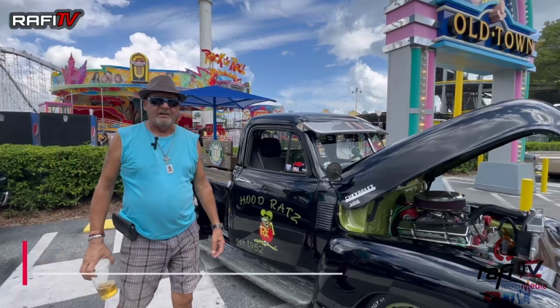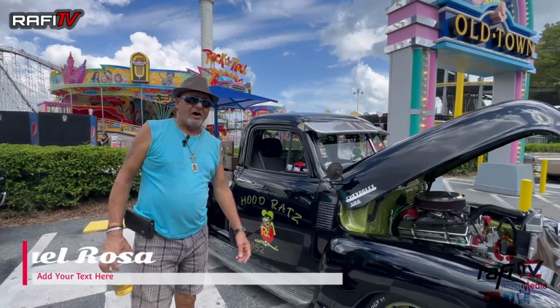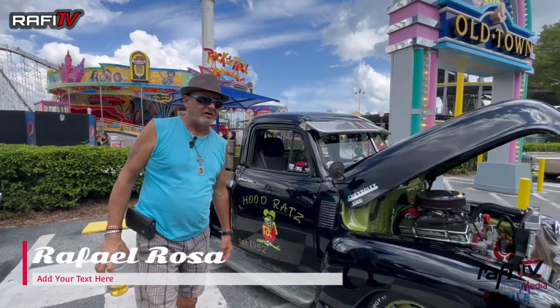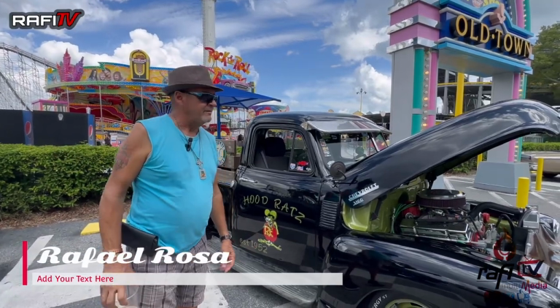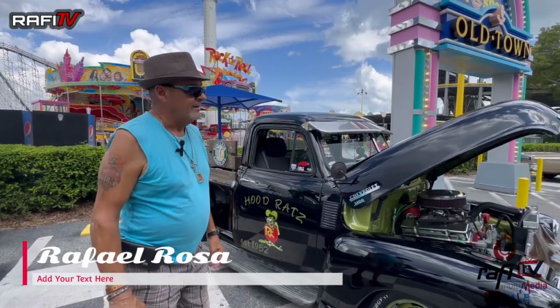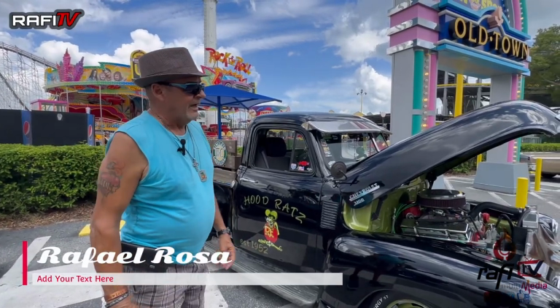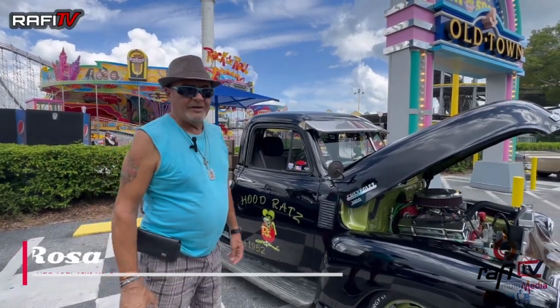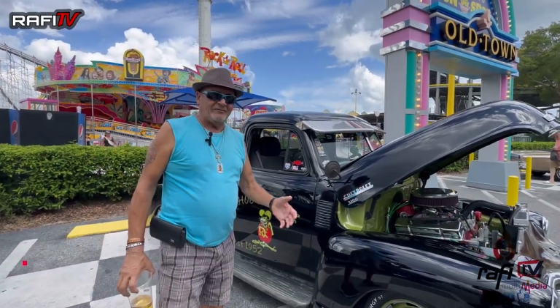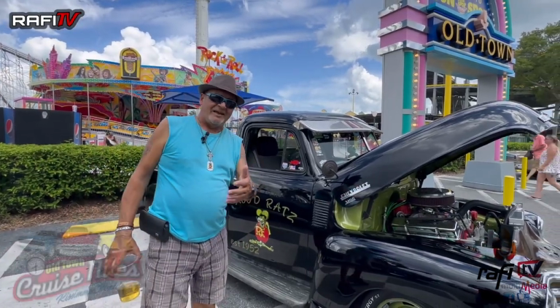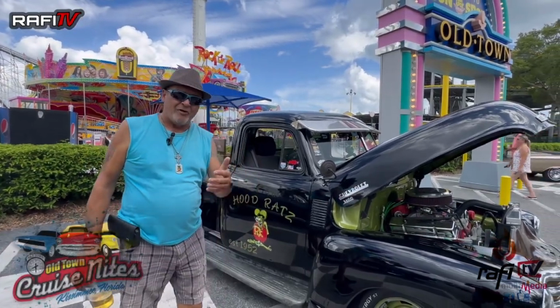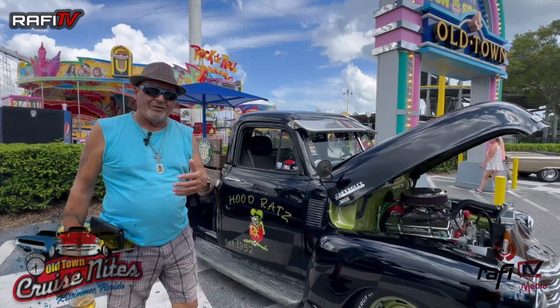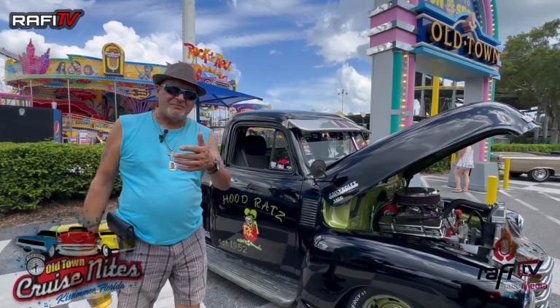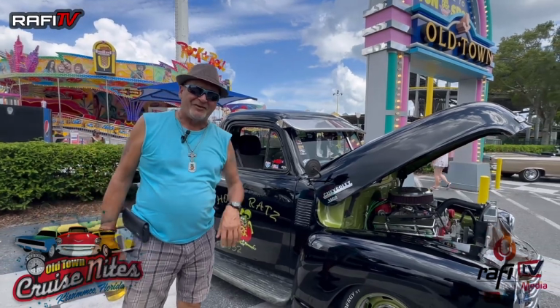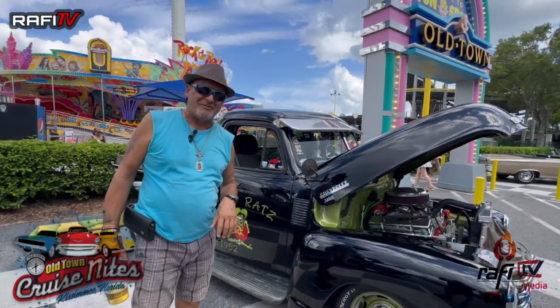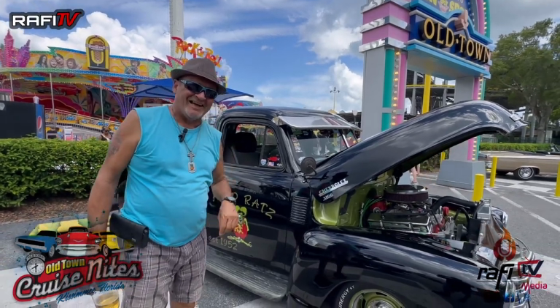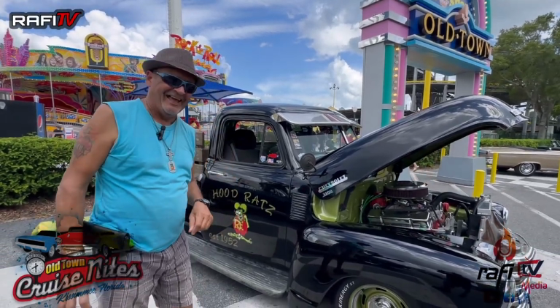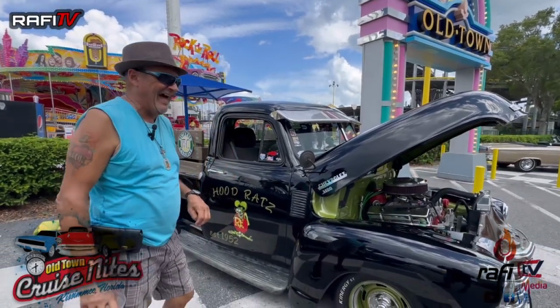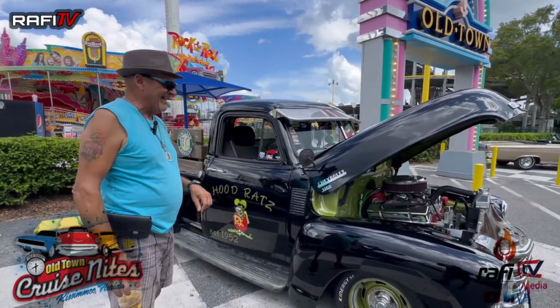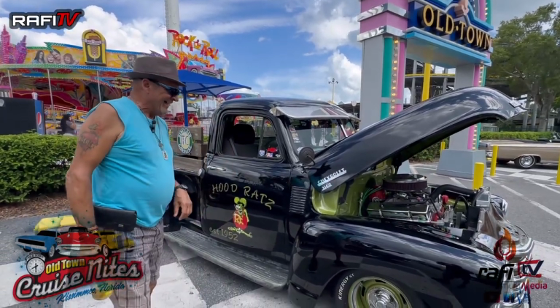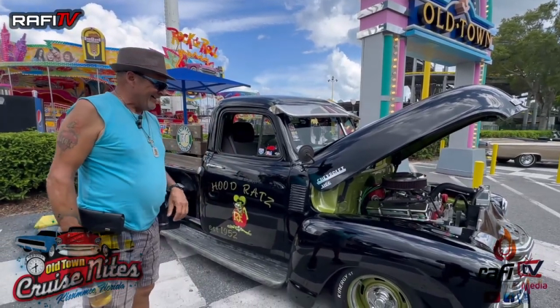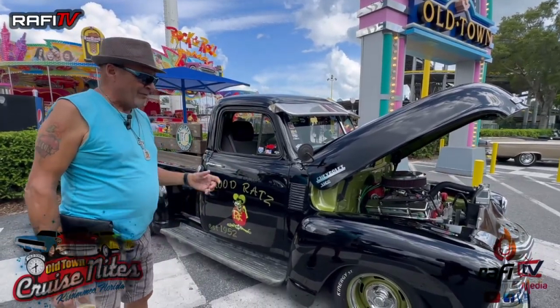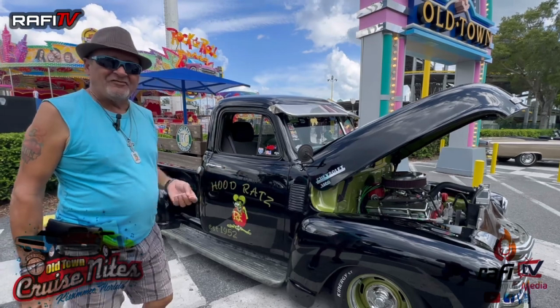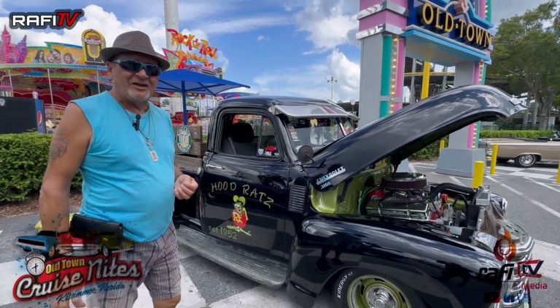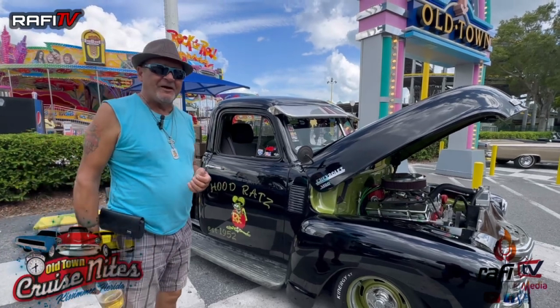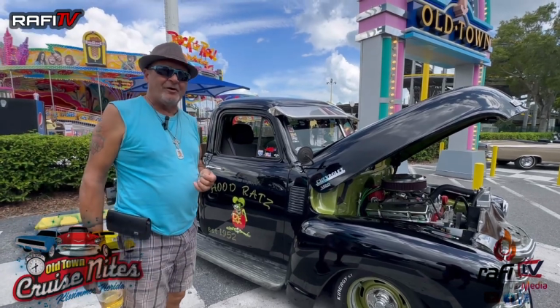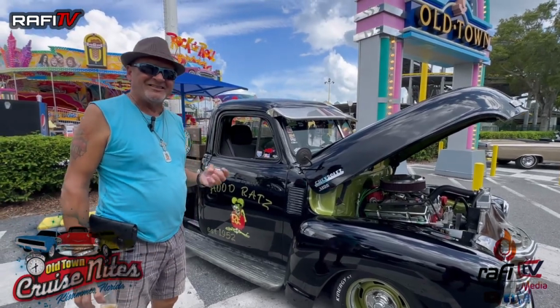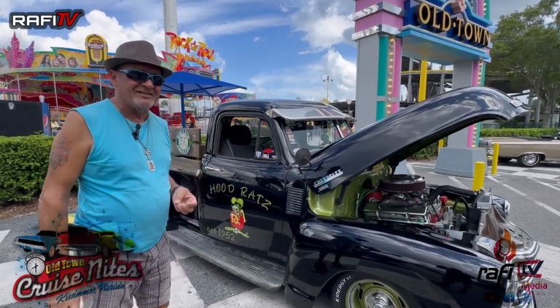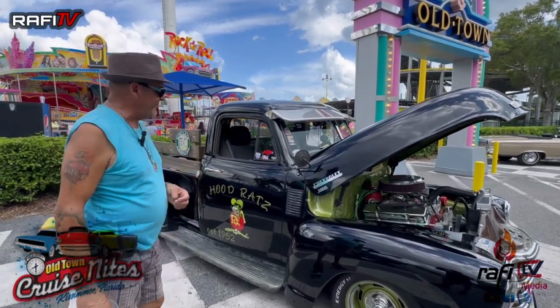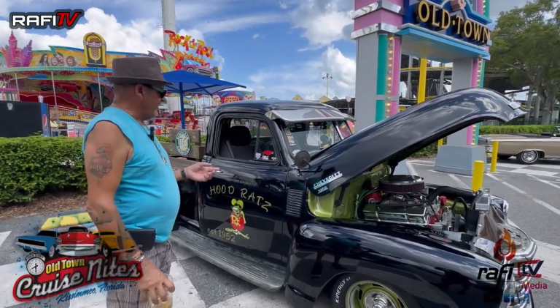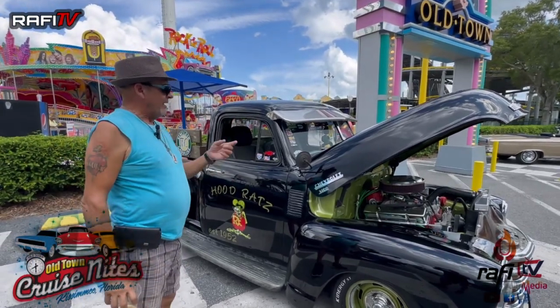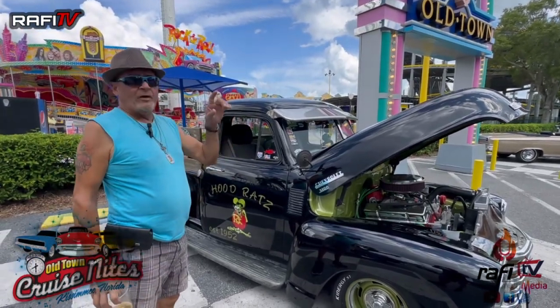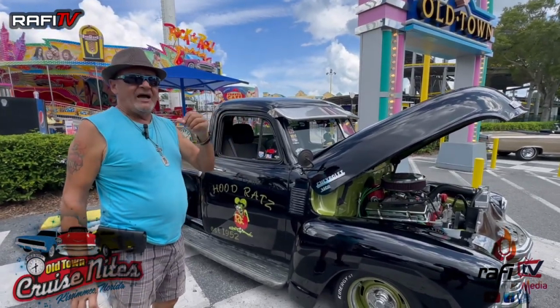My name is Ralph Rosa. I have to admit that I am the proud uncle of this man that's videotaping me right now. I'm here with my '52 Chevy pickup 3100 series. We're in Old Town.